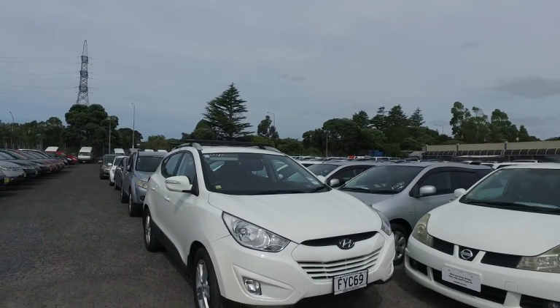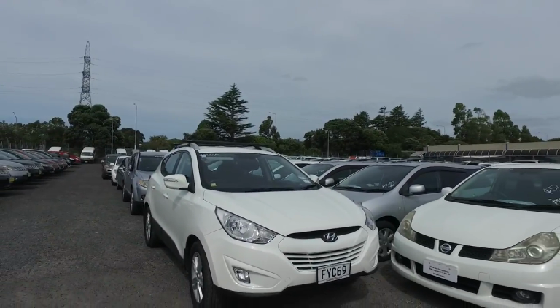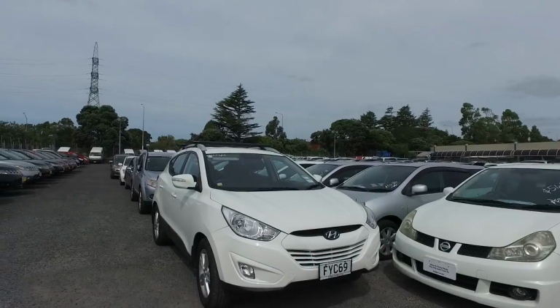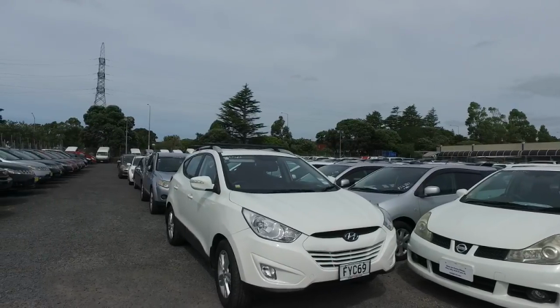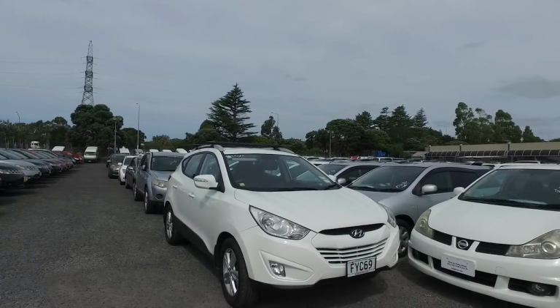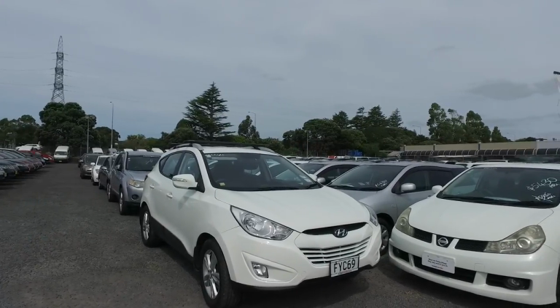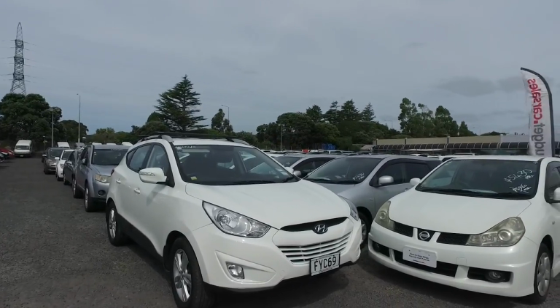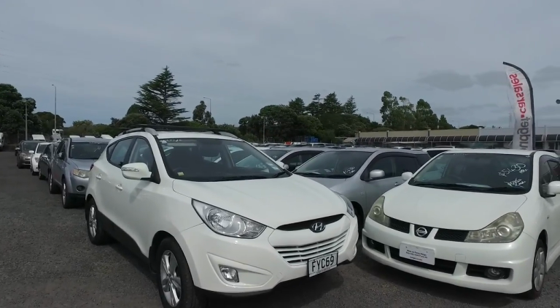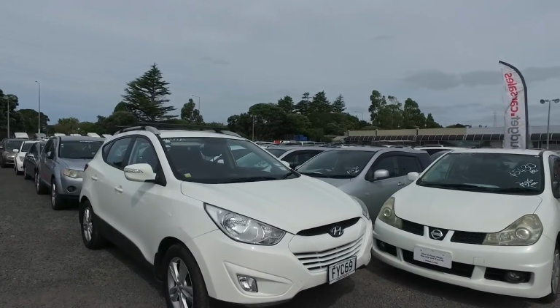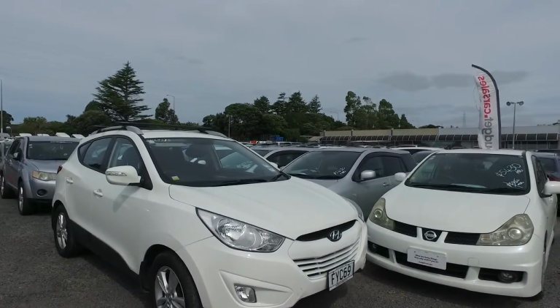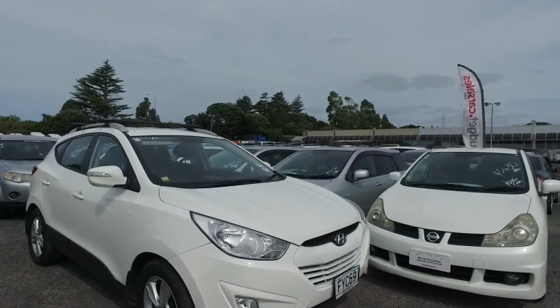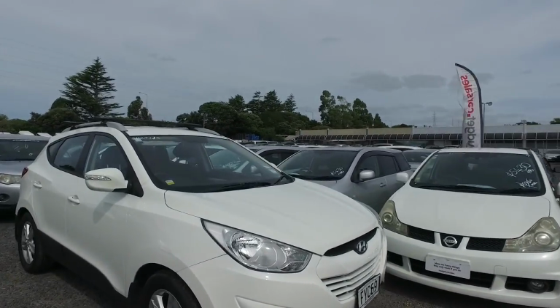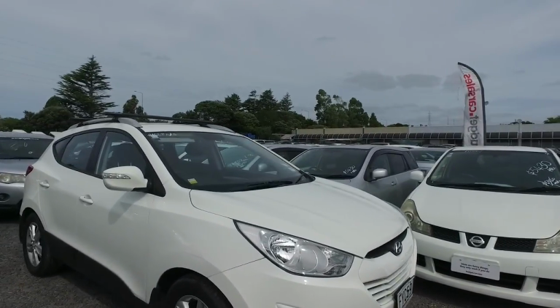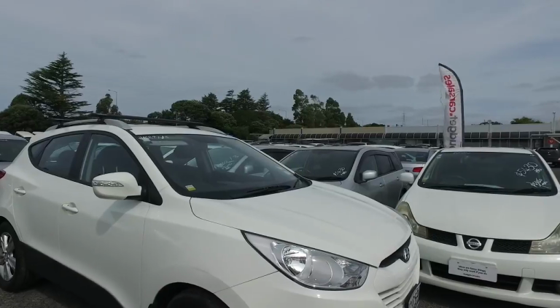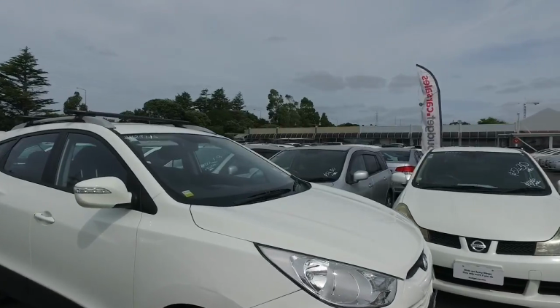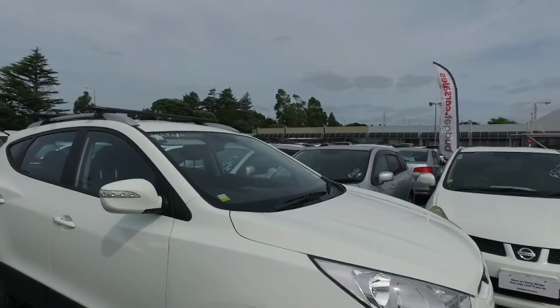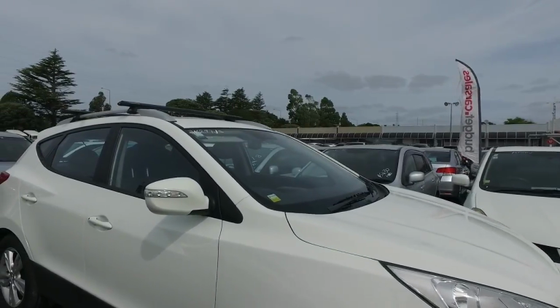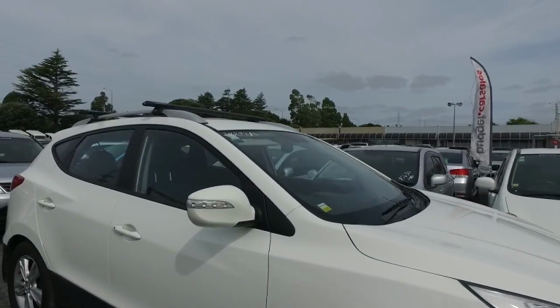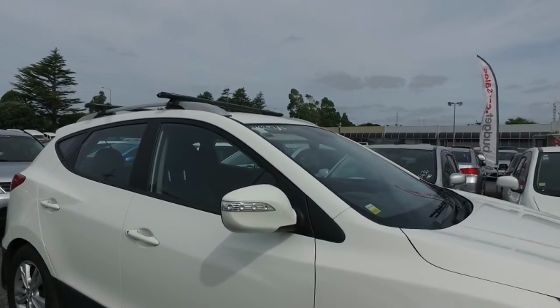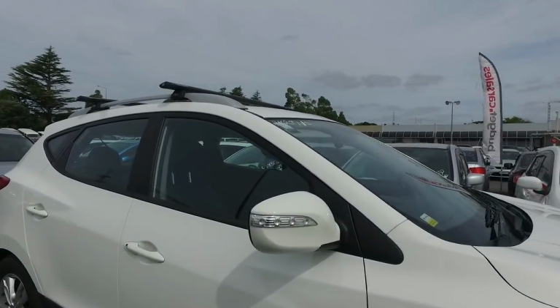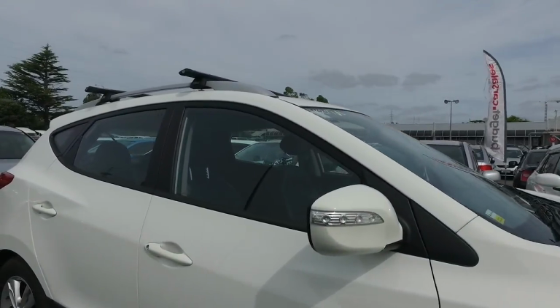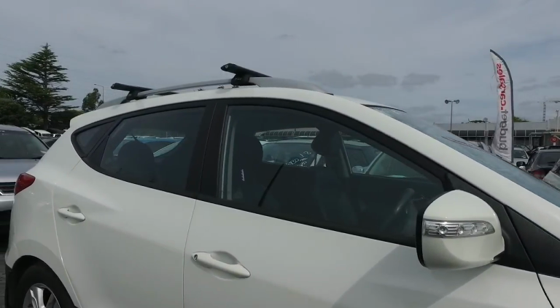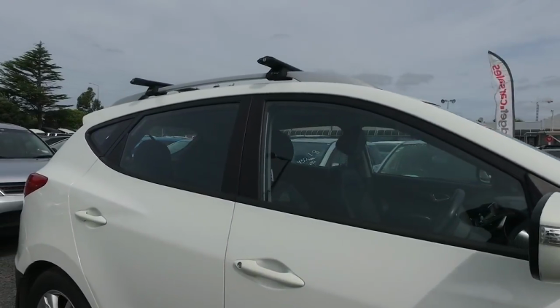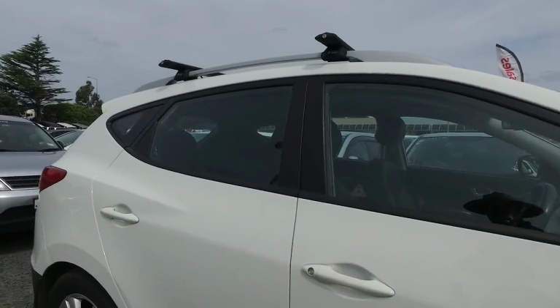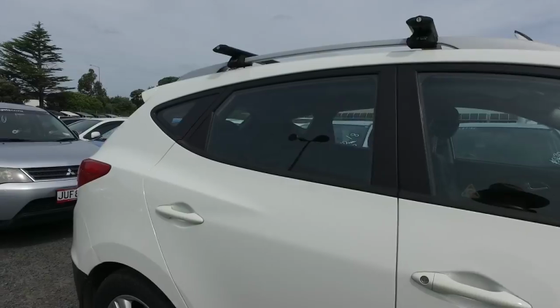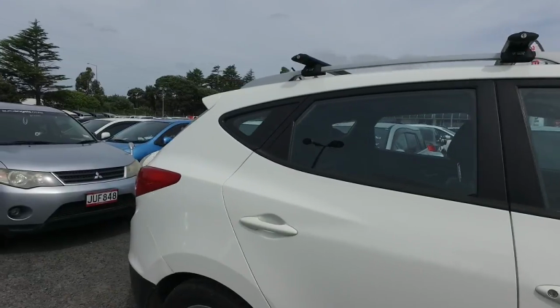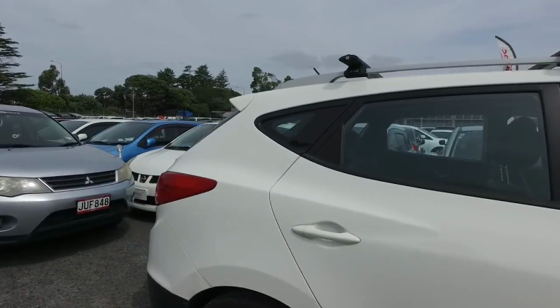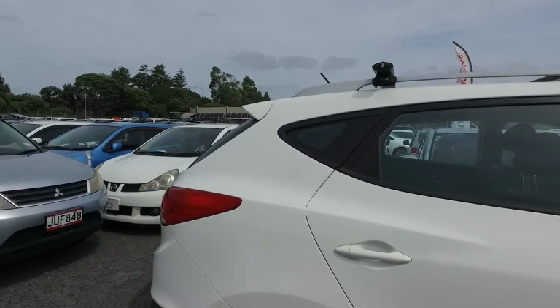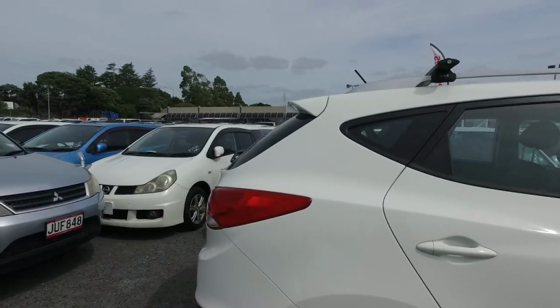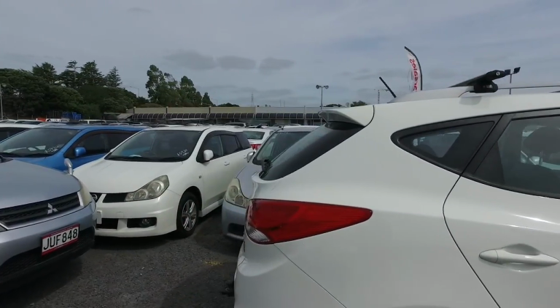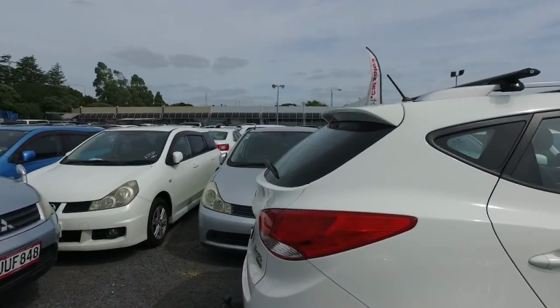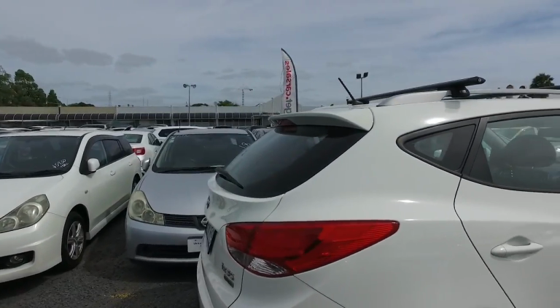Just letting you know the driveway price on this car including on road costs is actually $14,930, so it includes everything — the six months registration, on road charges, one year warranty, a fresh service and obviously a groom as well.